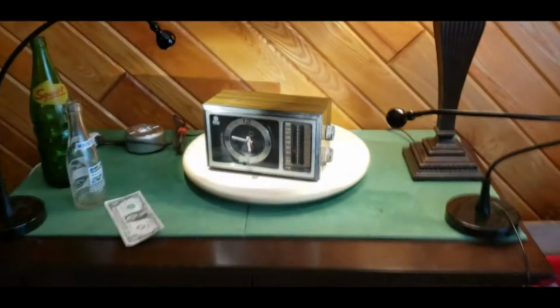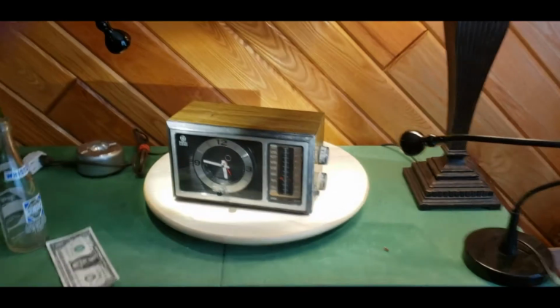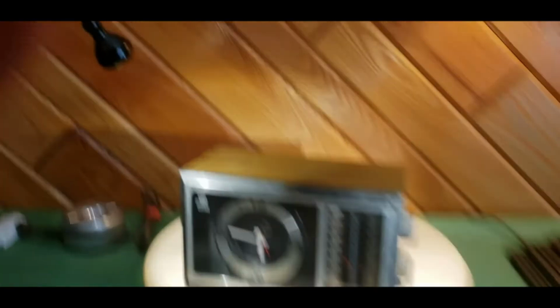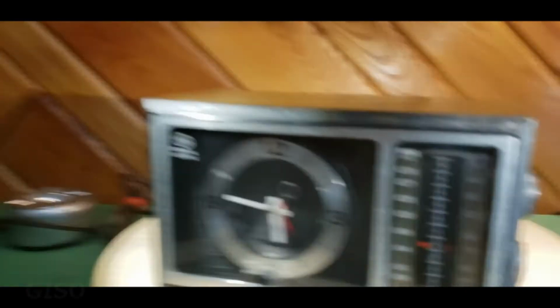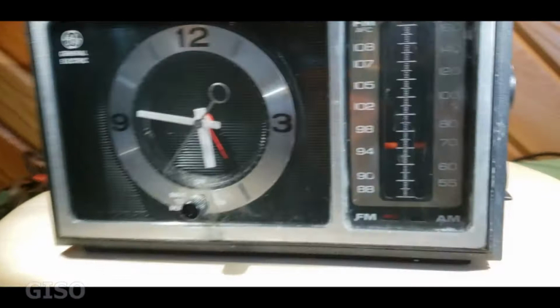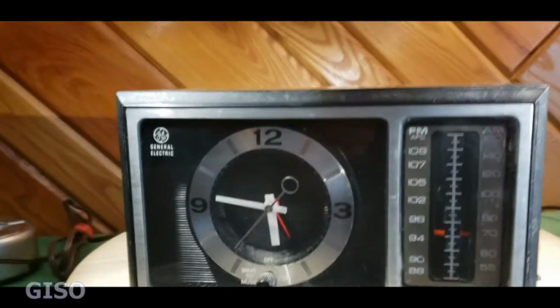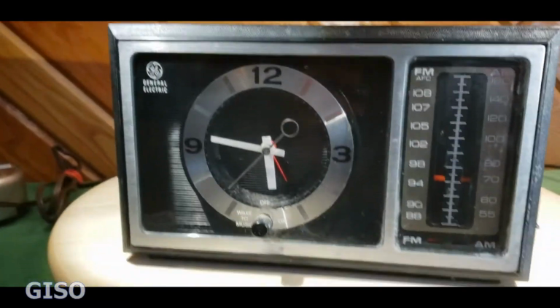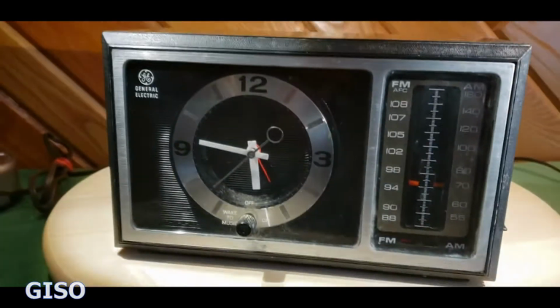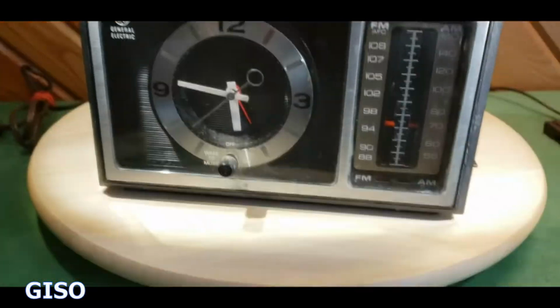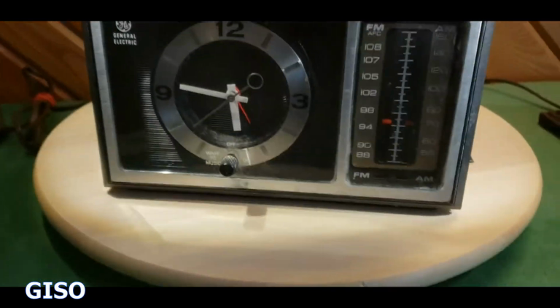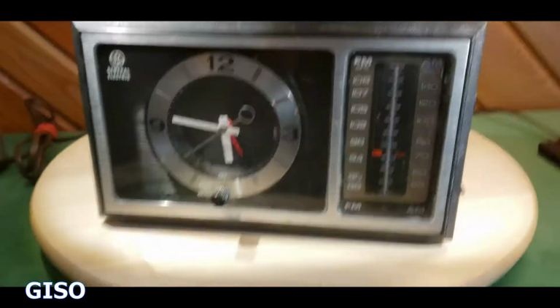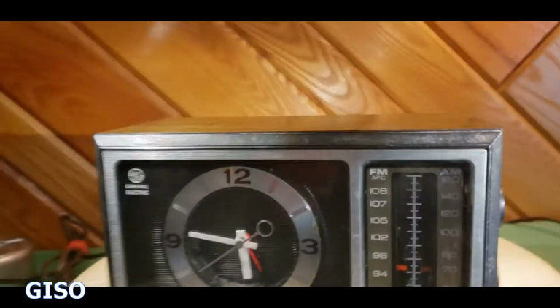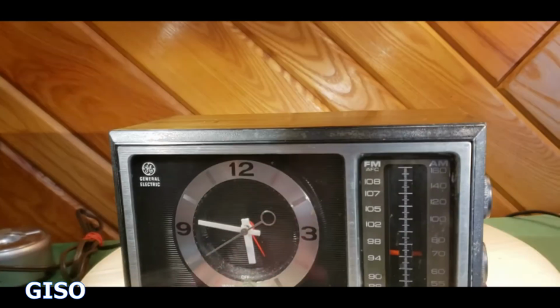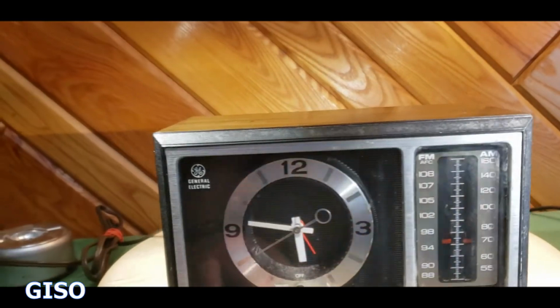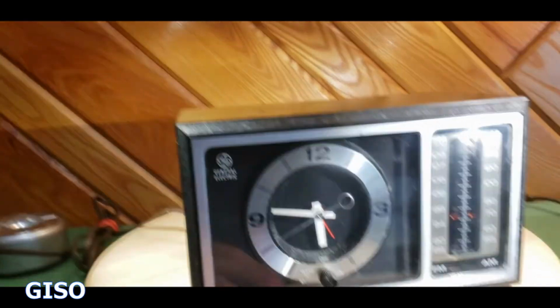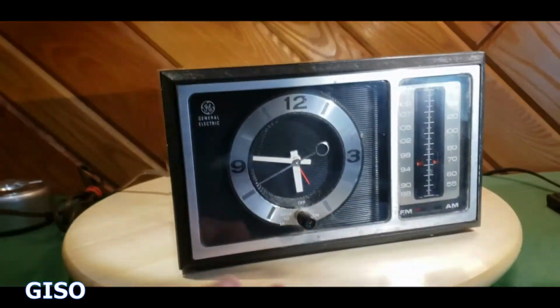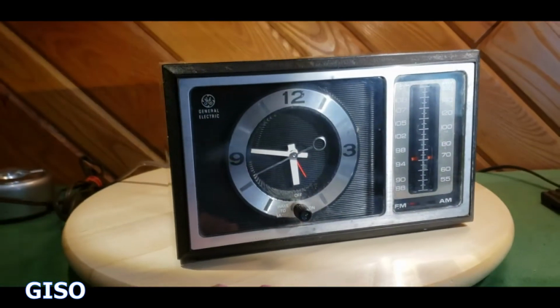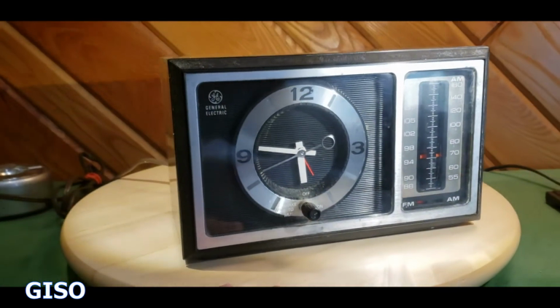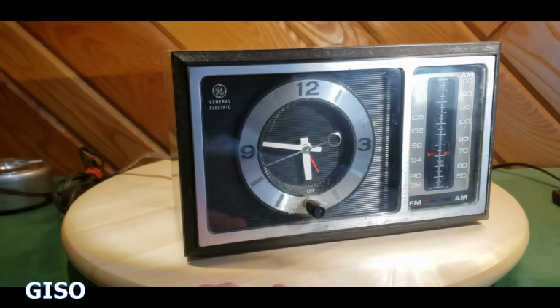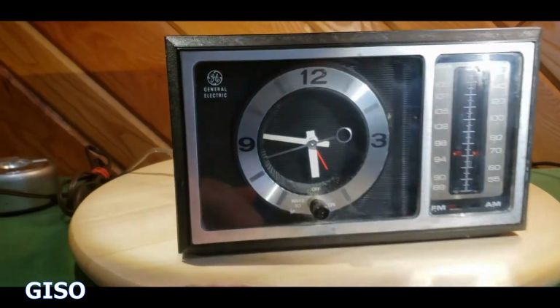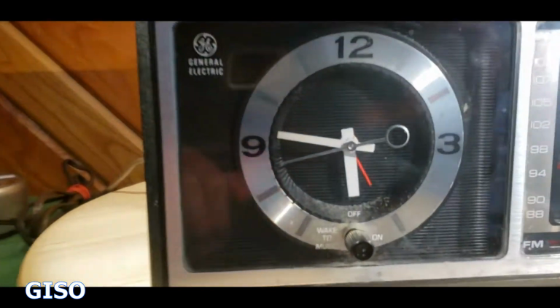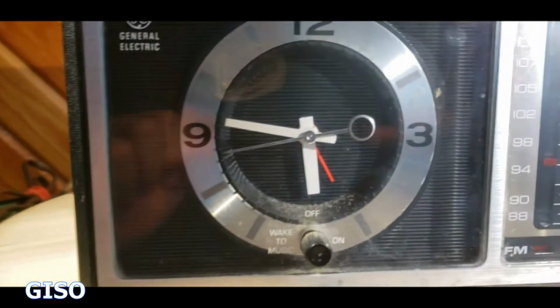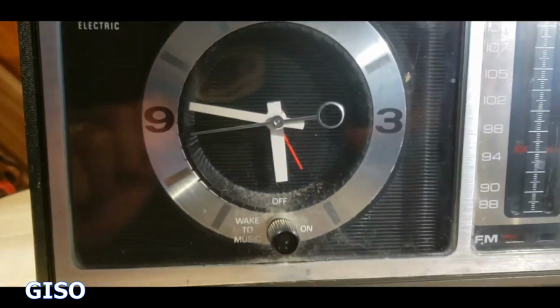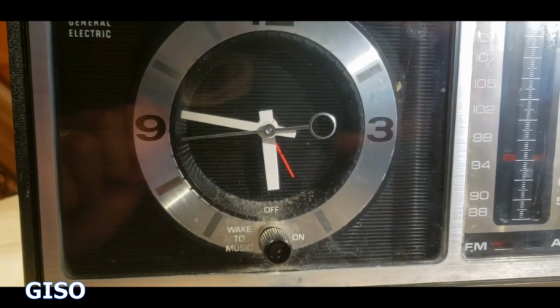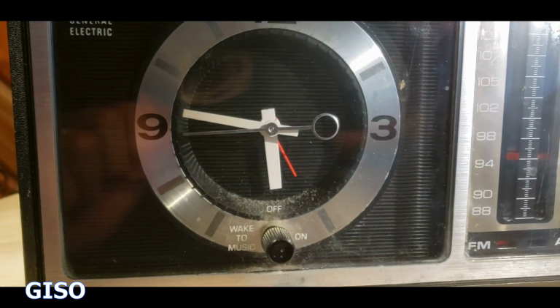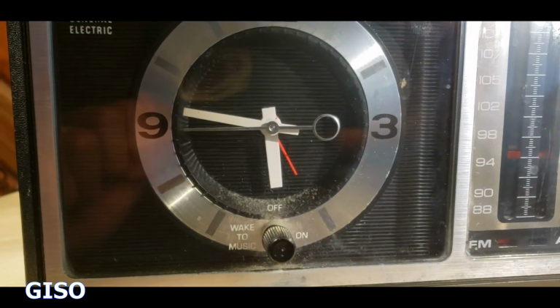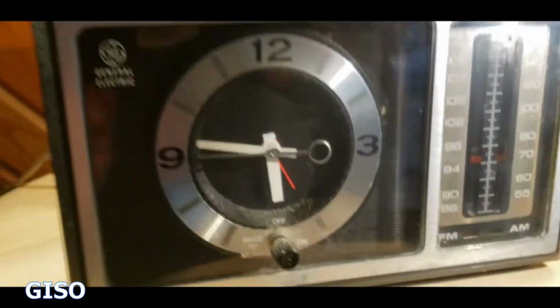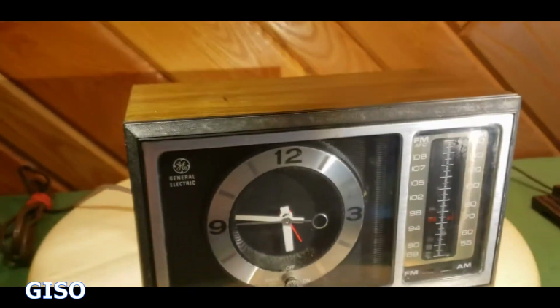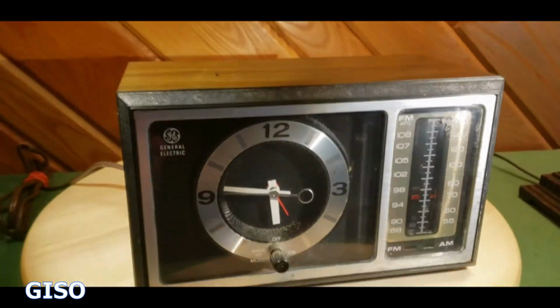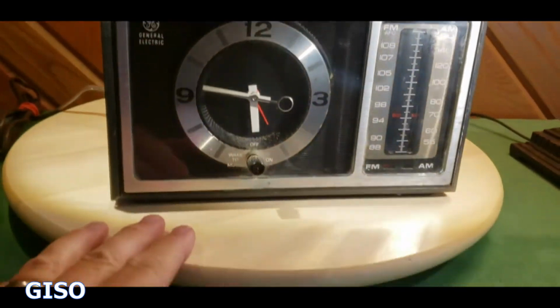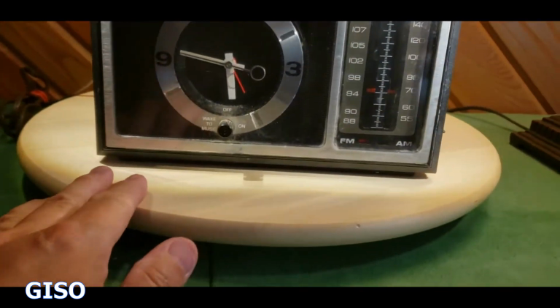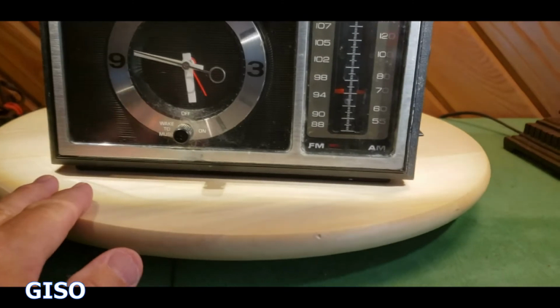Hey everybody, here in my eBay office — this is where I take pictures of stuff to sell, but also where I make the videos. The clock is running, you can hear it — it is on.